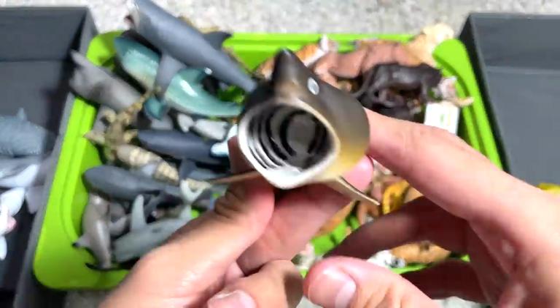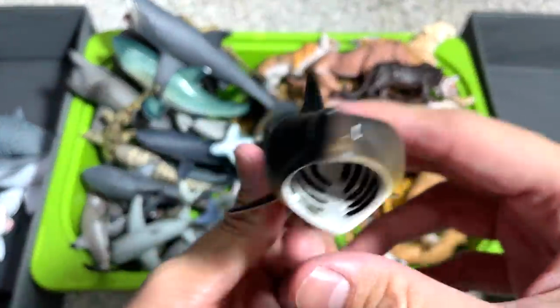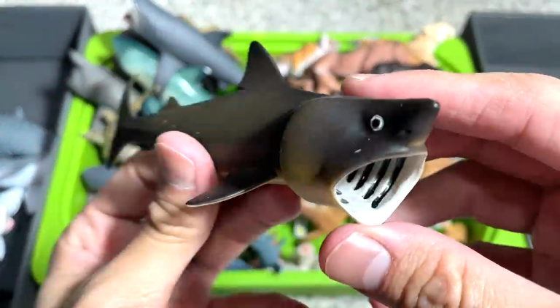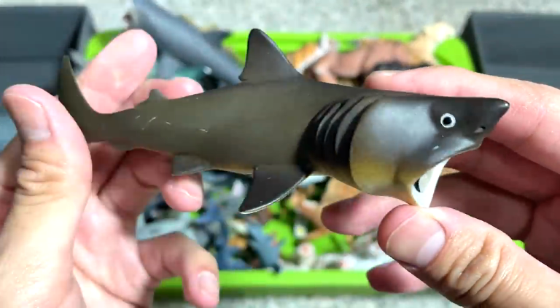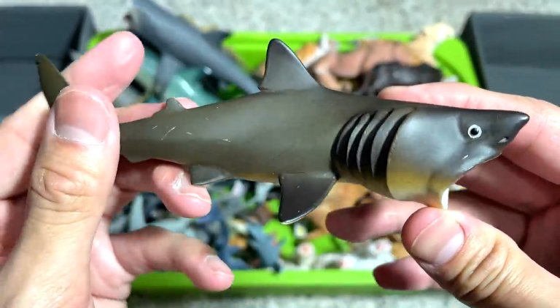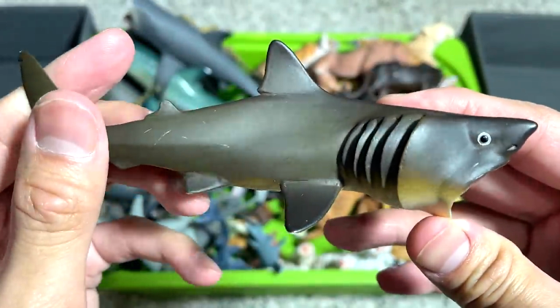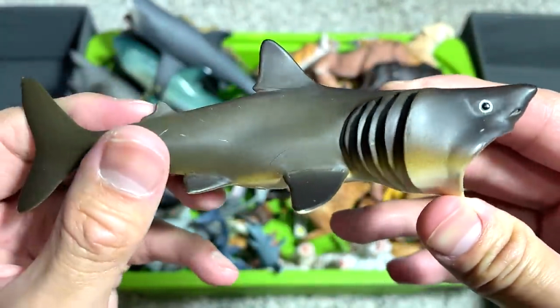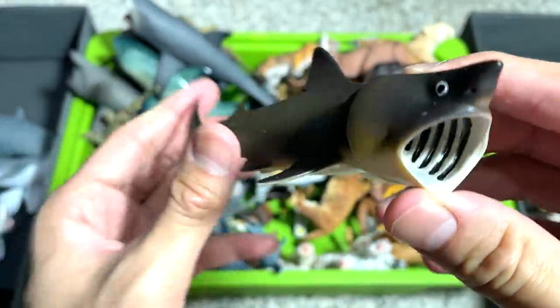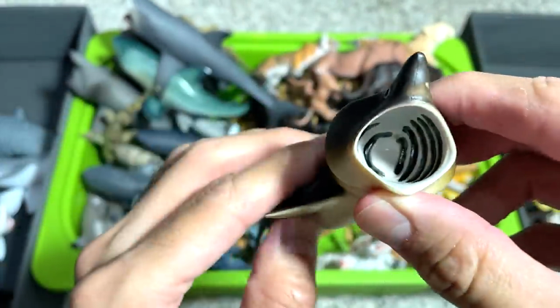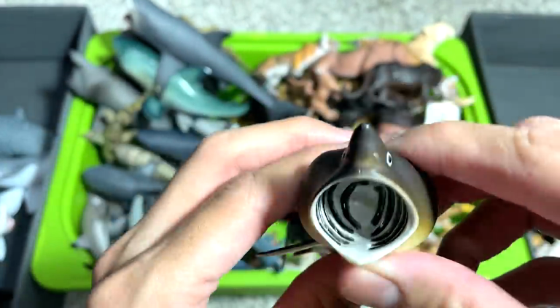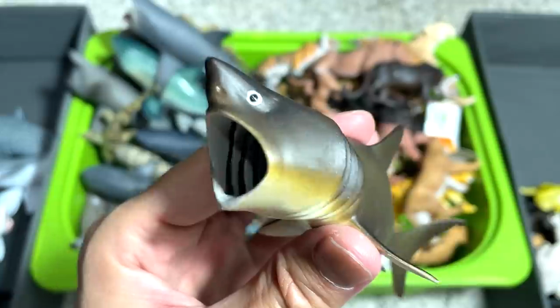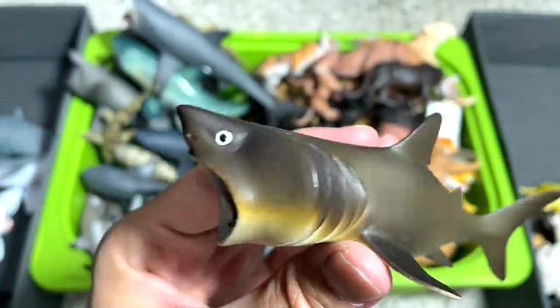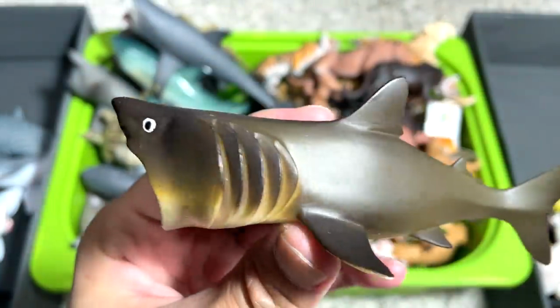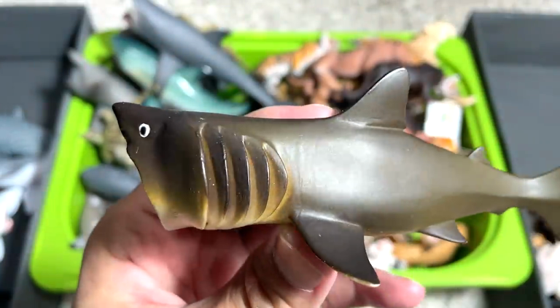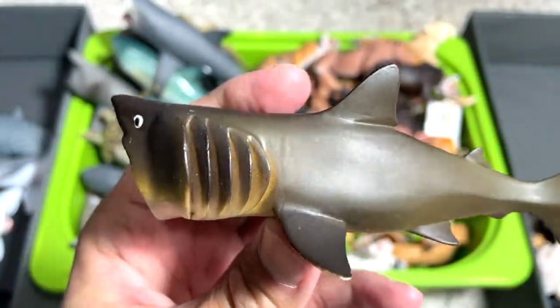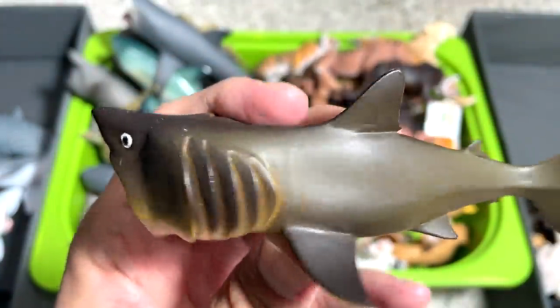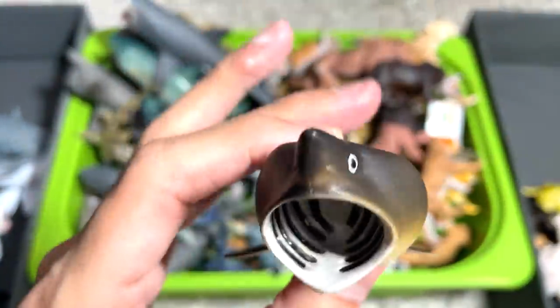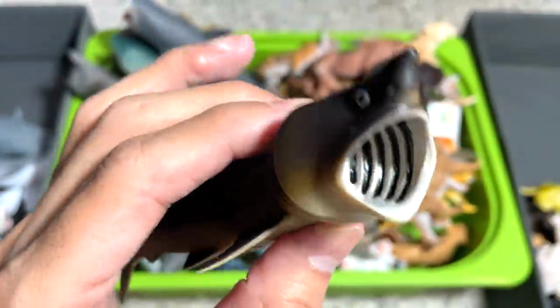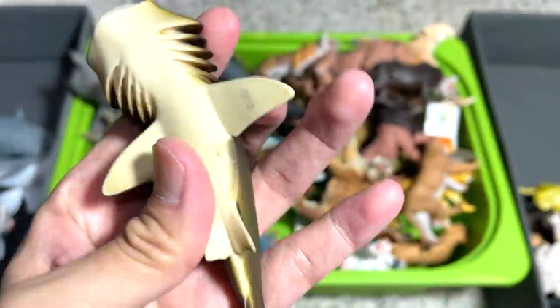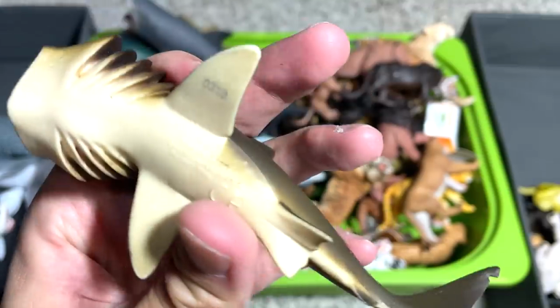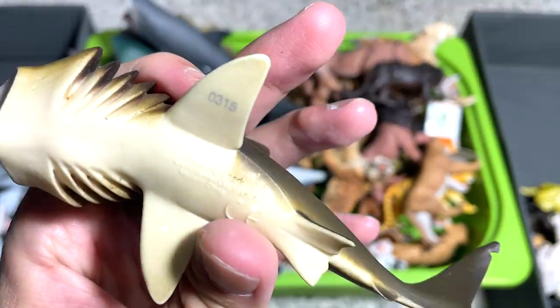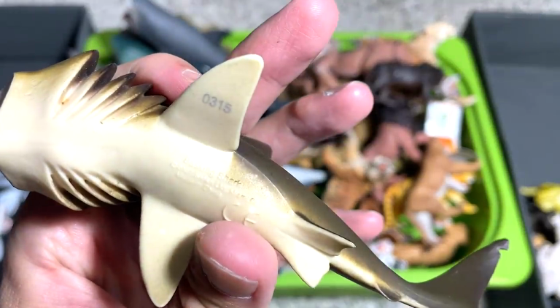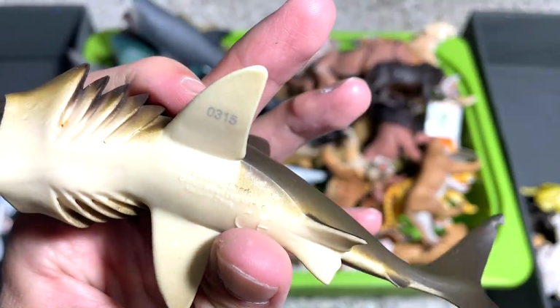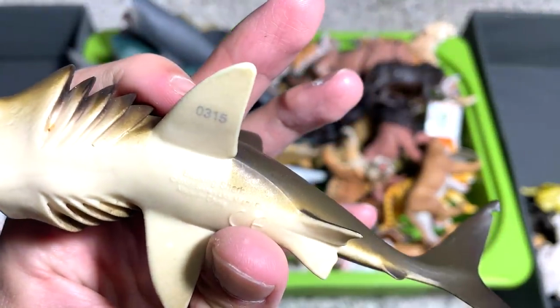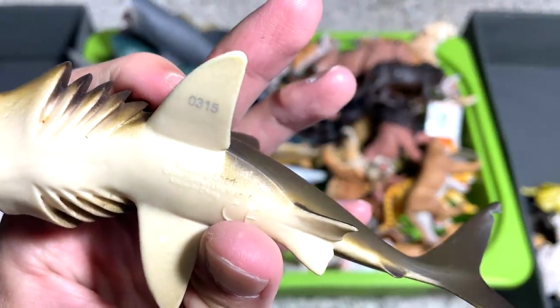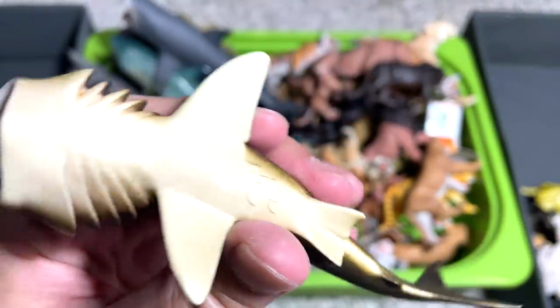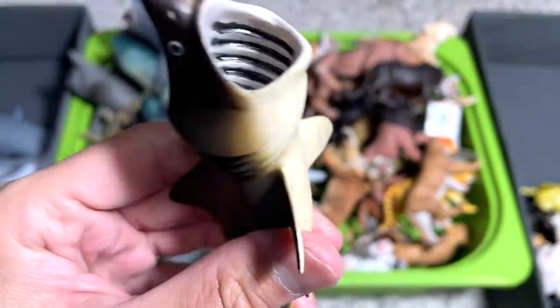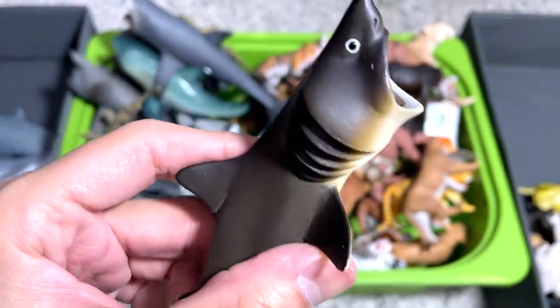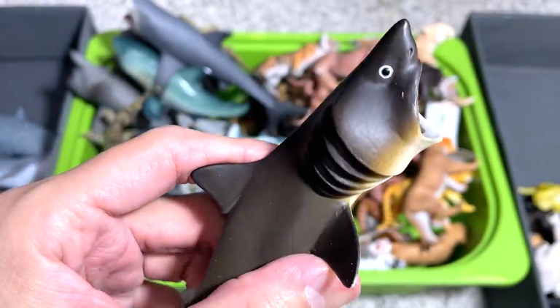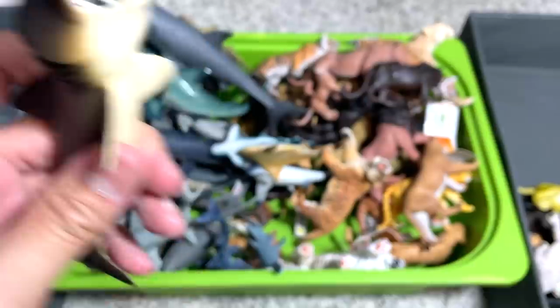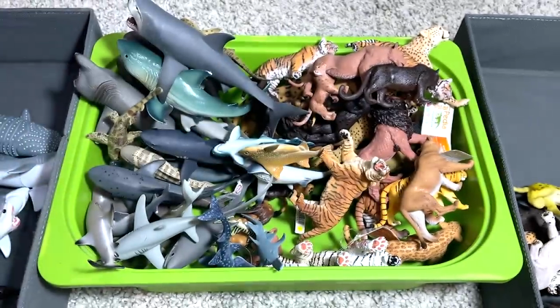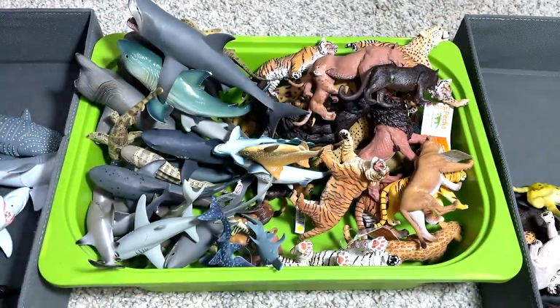This is a basking shark. We have a couple of basking shark figures, and this is one of them. It's all the way back from 2007, so kind of old as well.